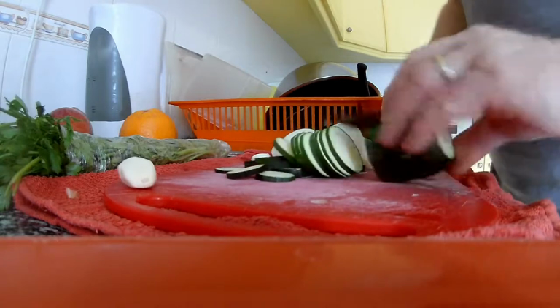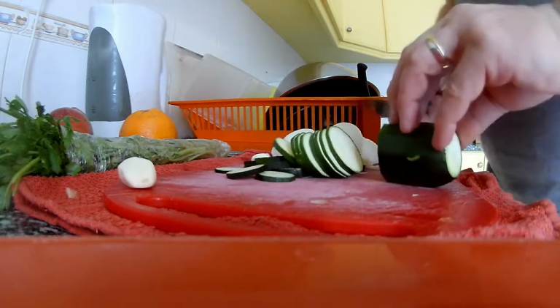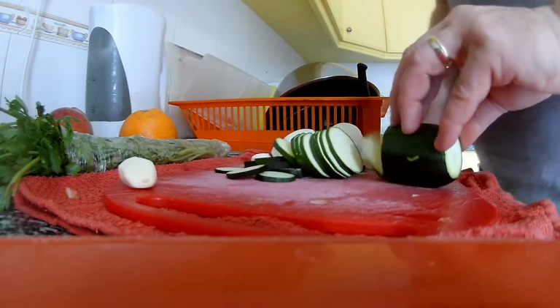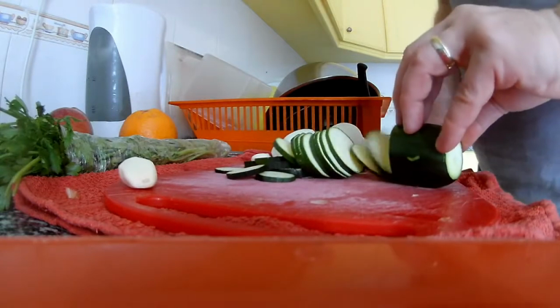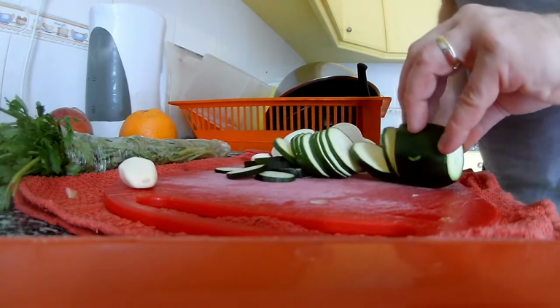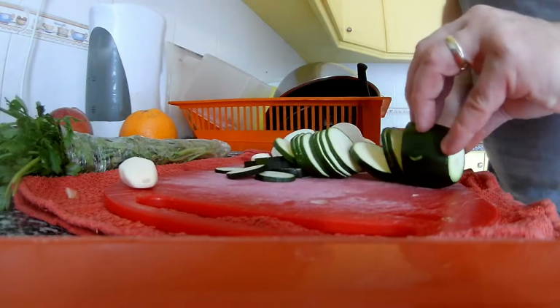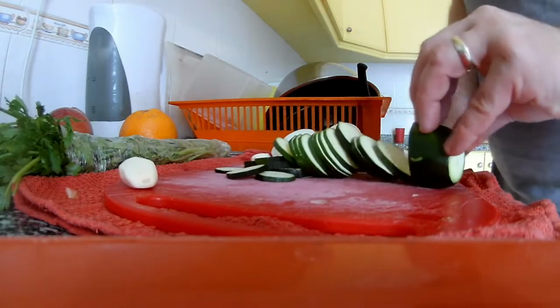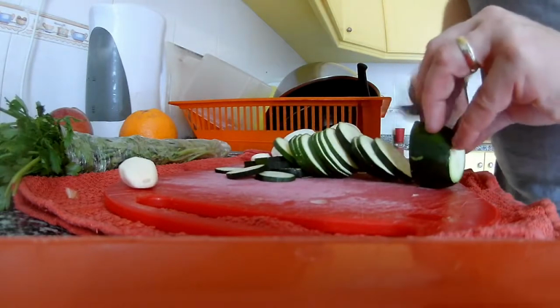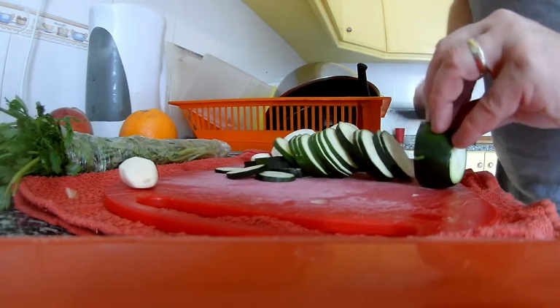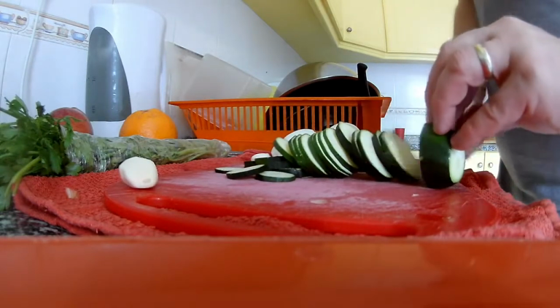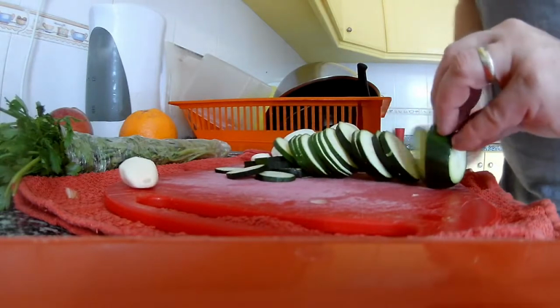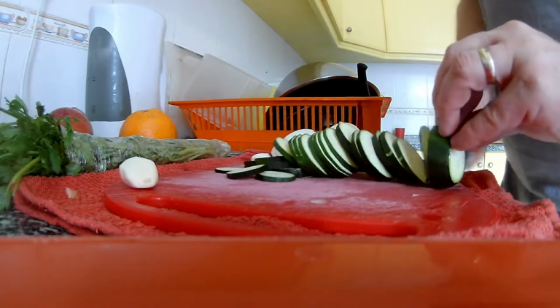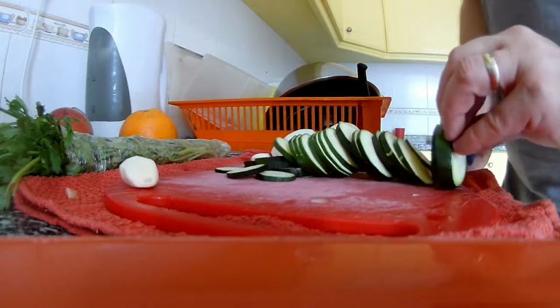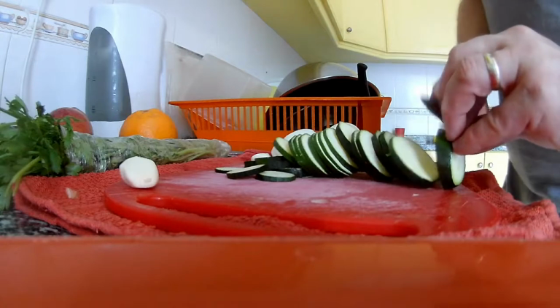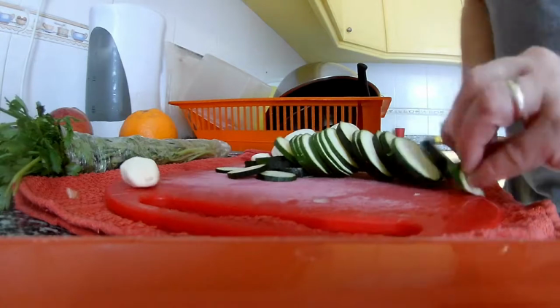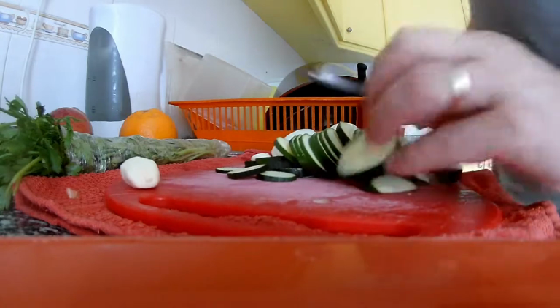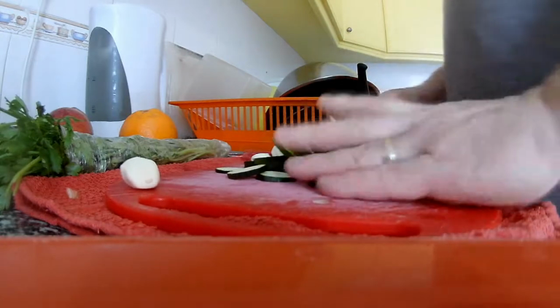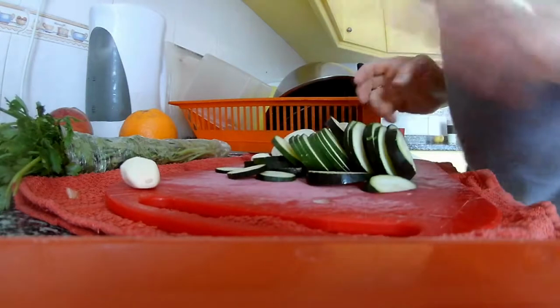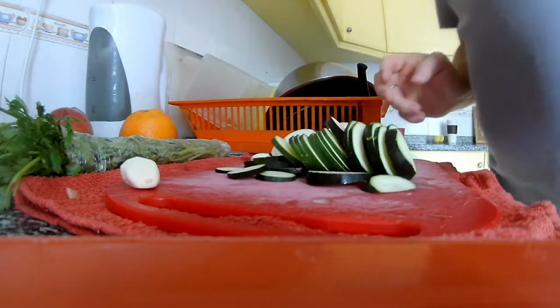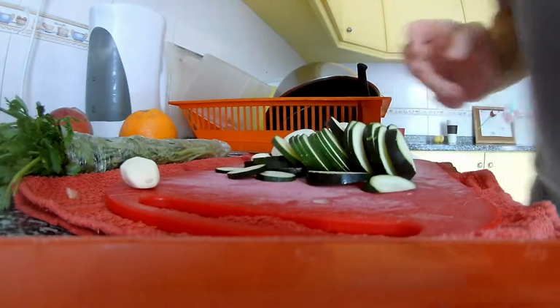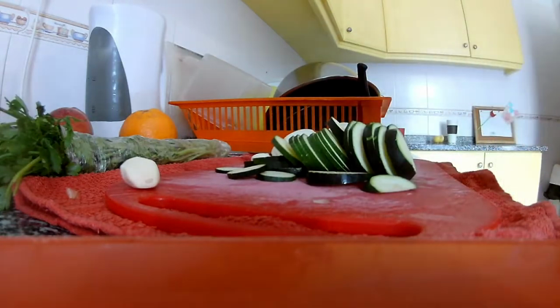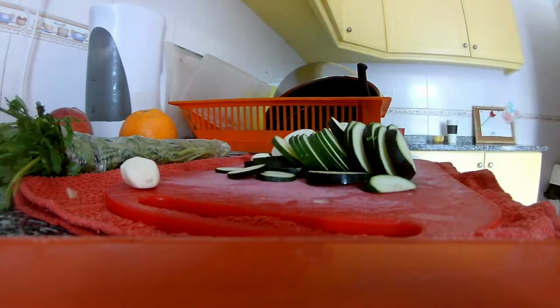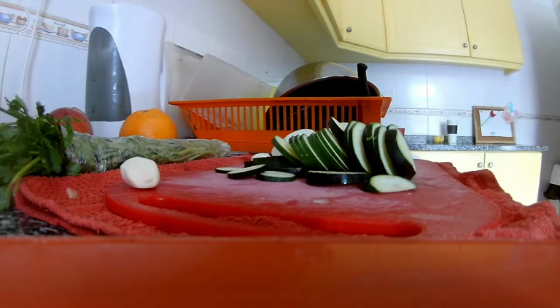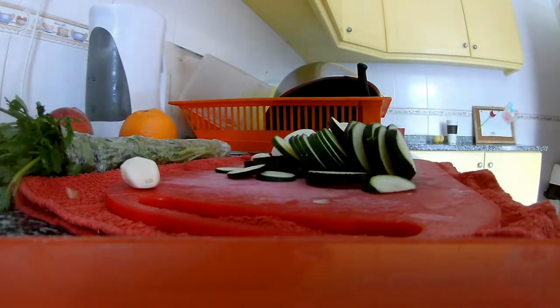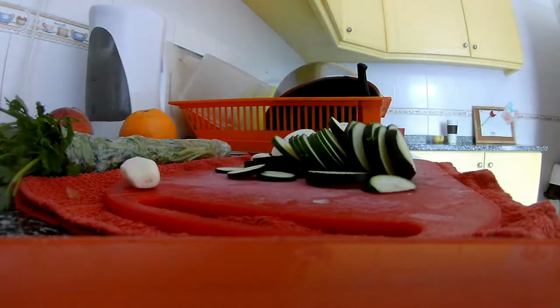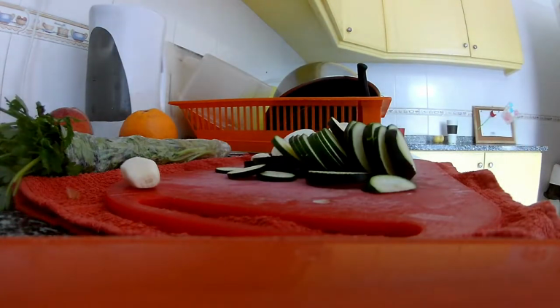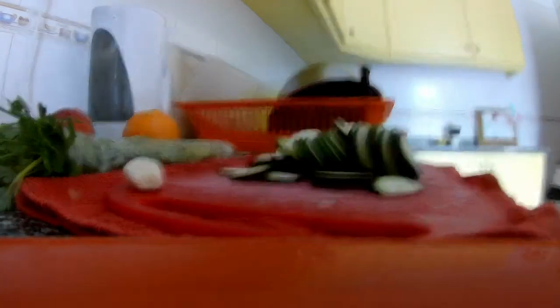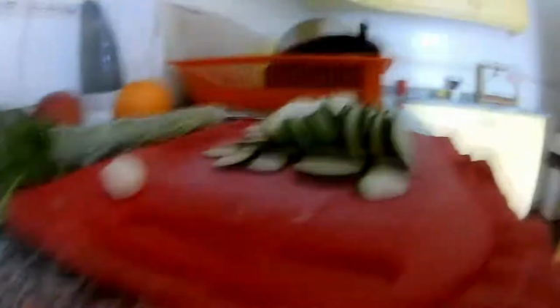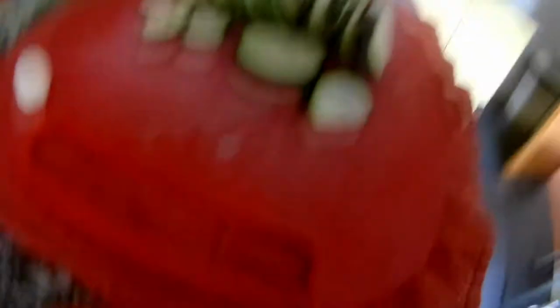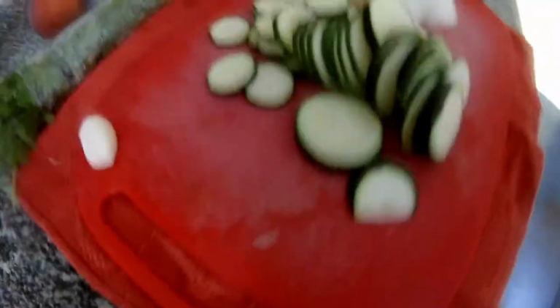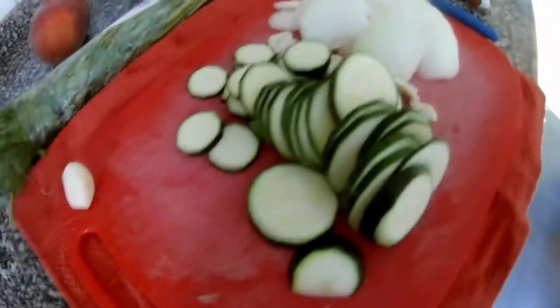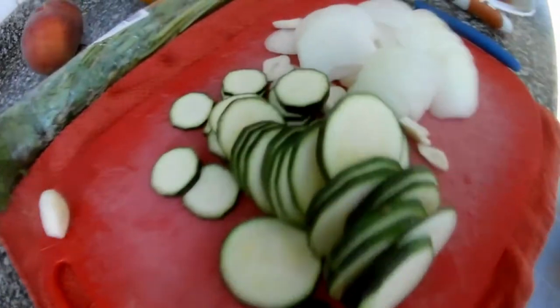This looks like a young courgette, so it's fine in those slices. And we have already sliced everything.